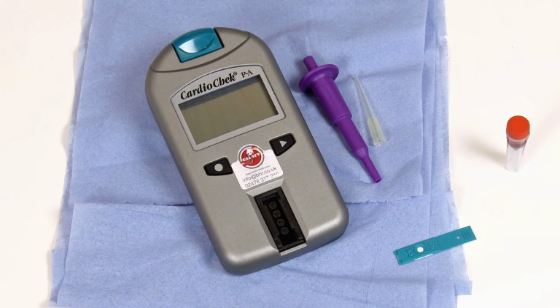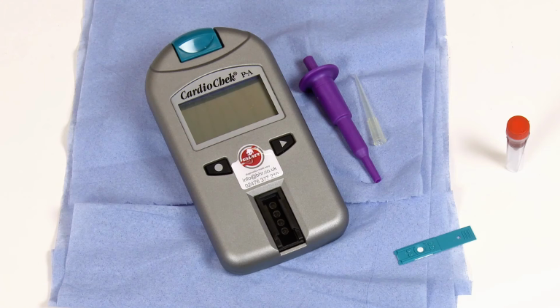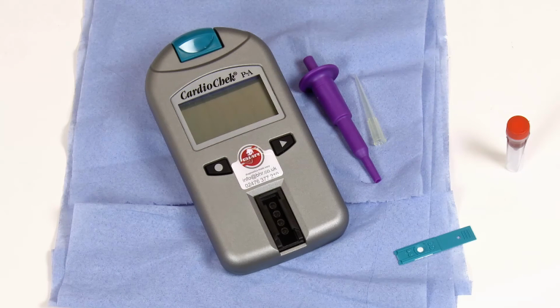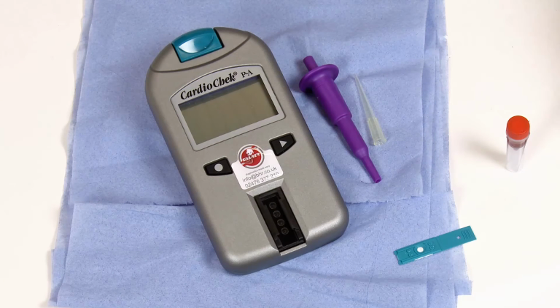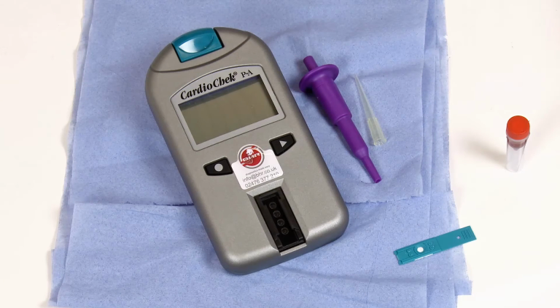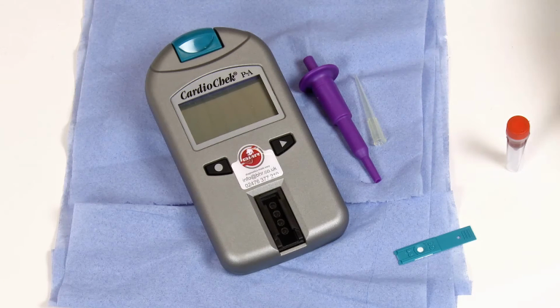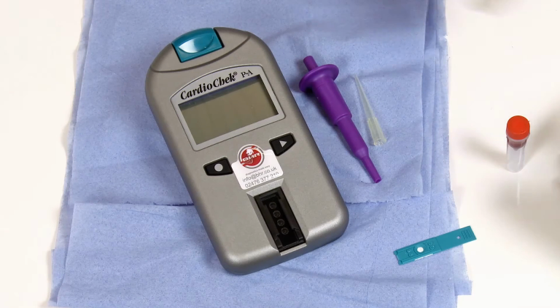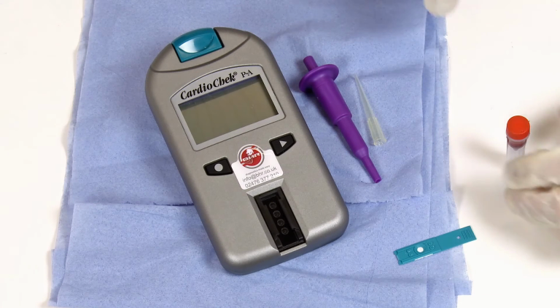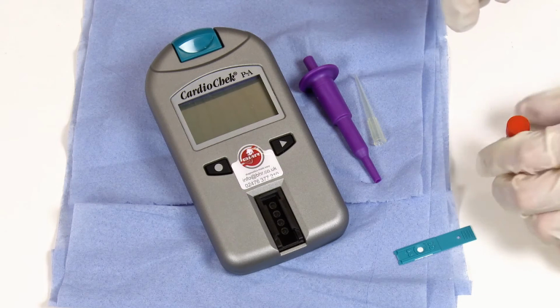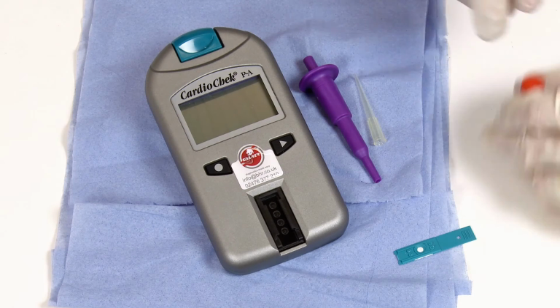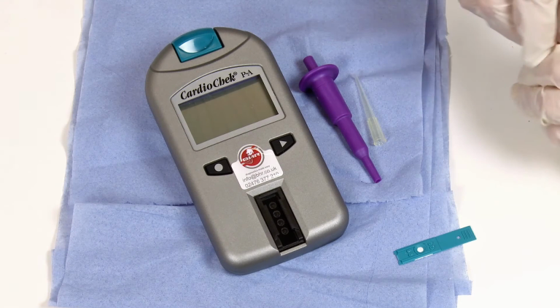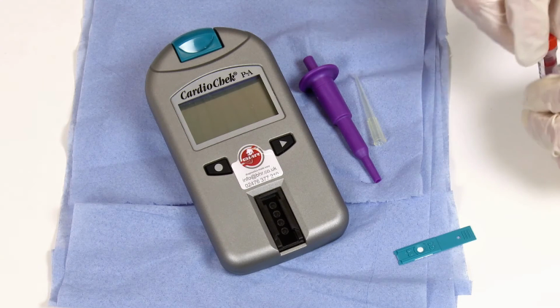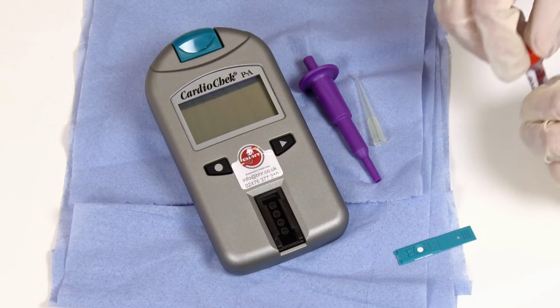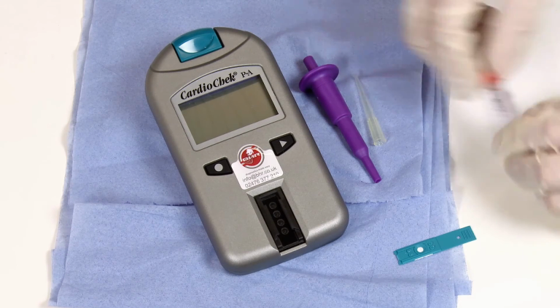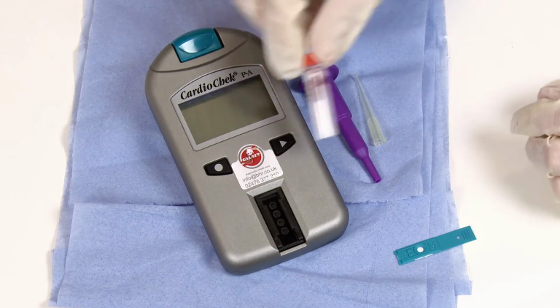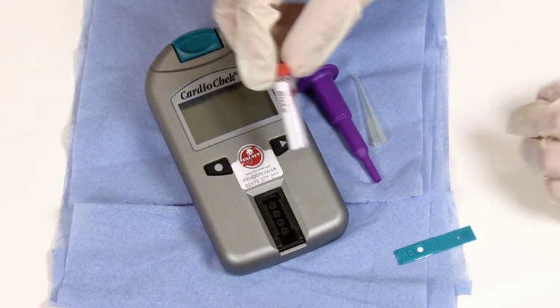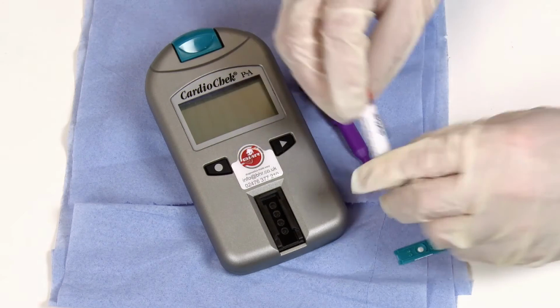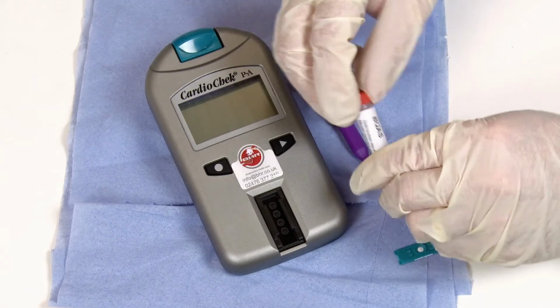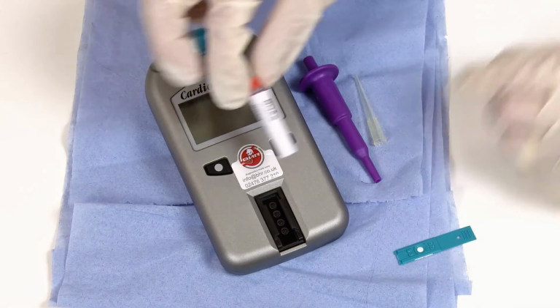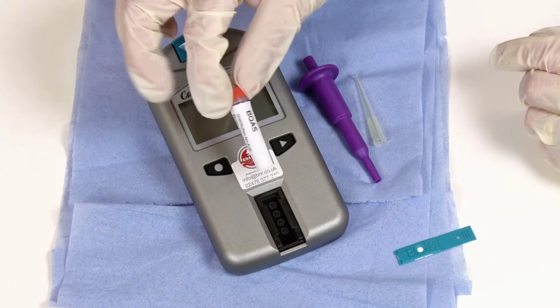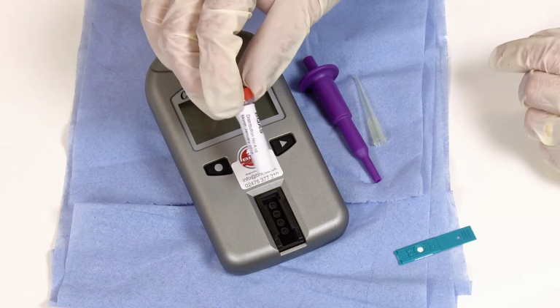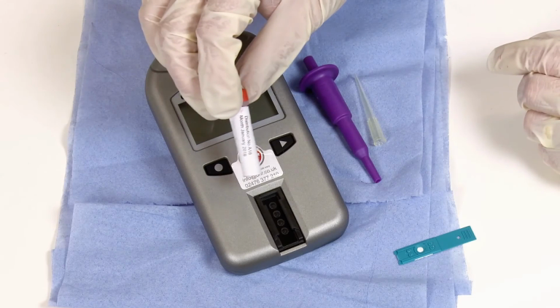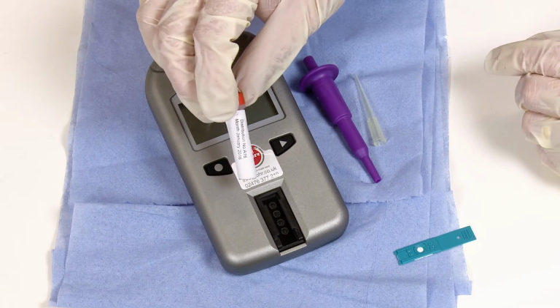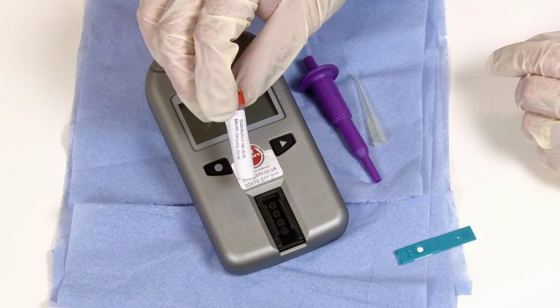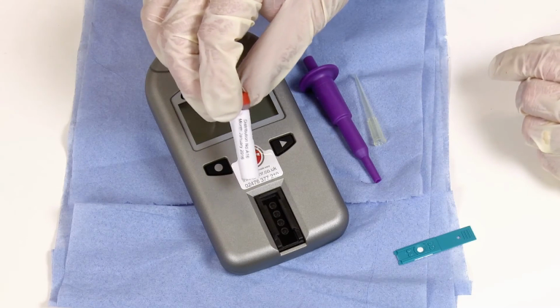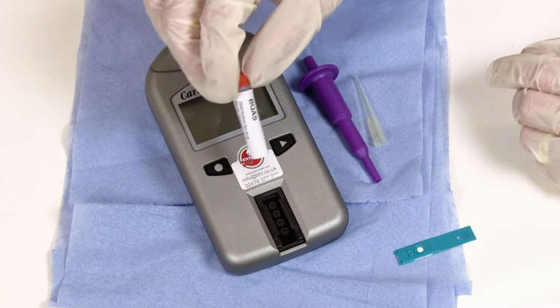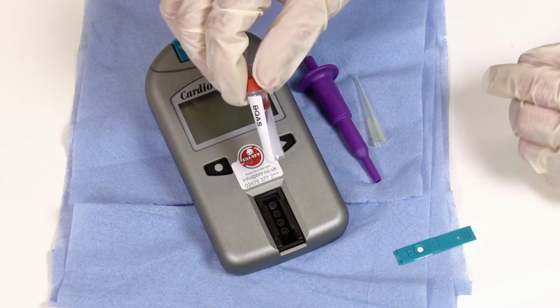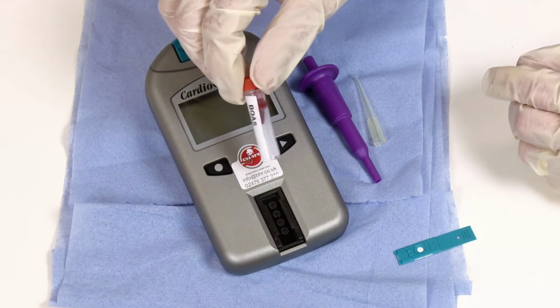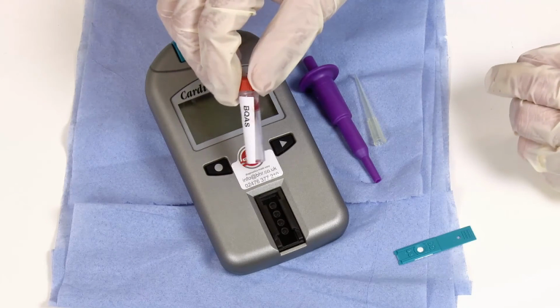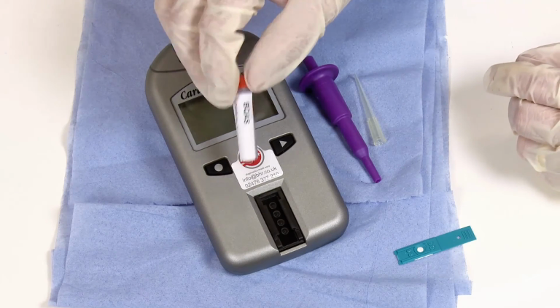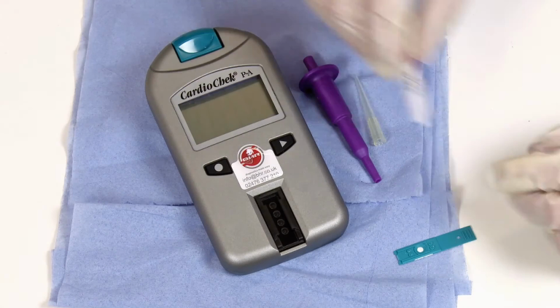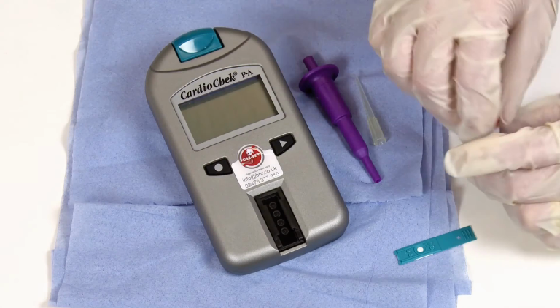This is a demonstration for the external quality control of the CardioCheck Analyzer. The Orange Top QA sample is dispatched in the first week of the month and comes with a pipette tip.